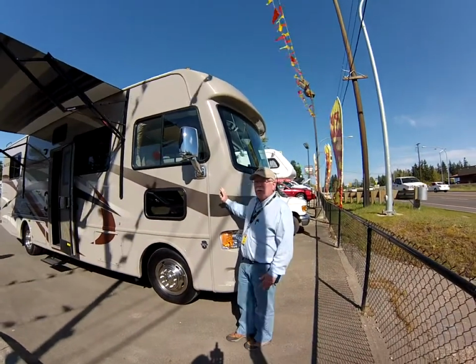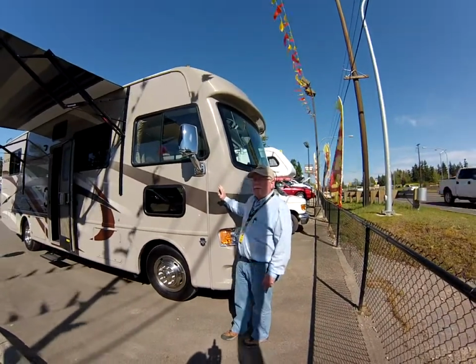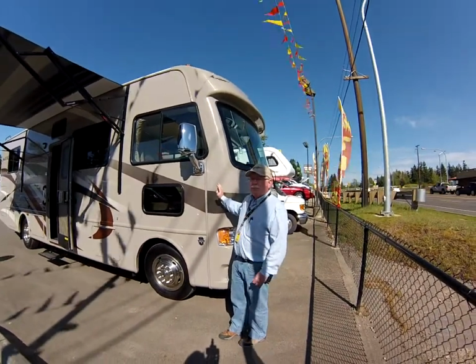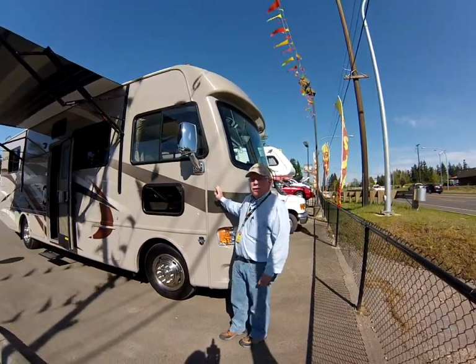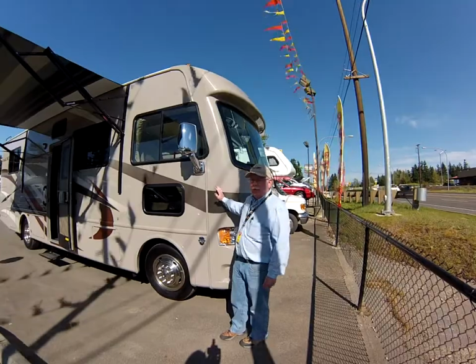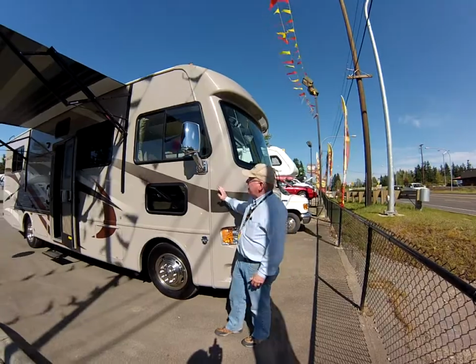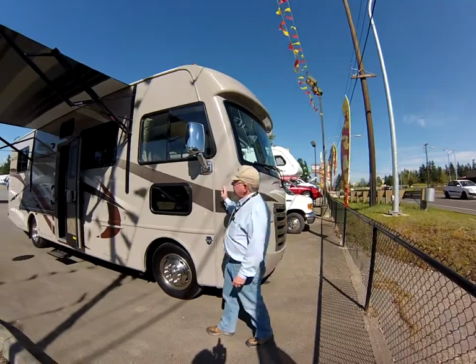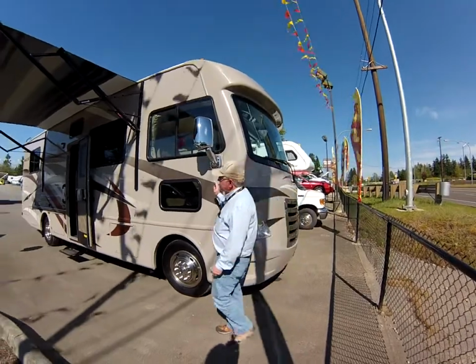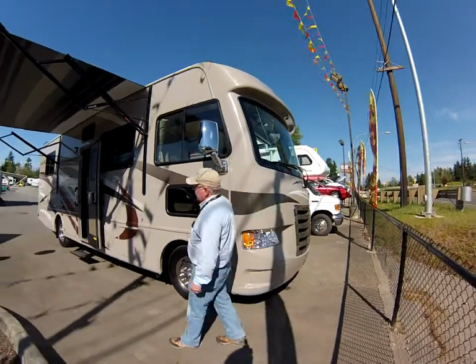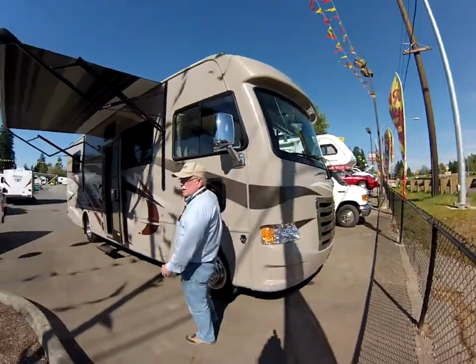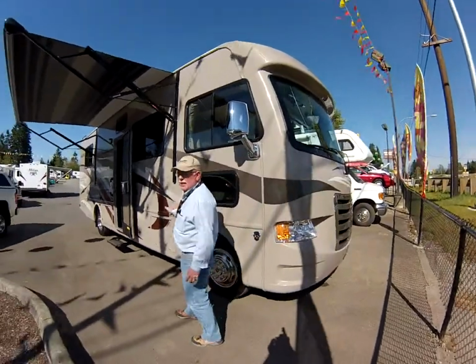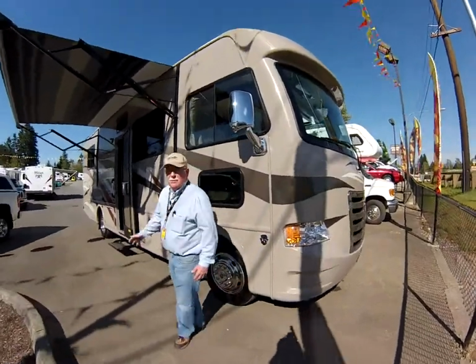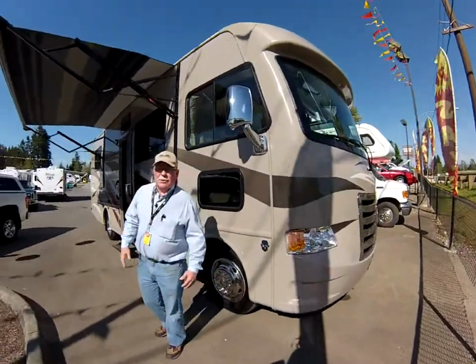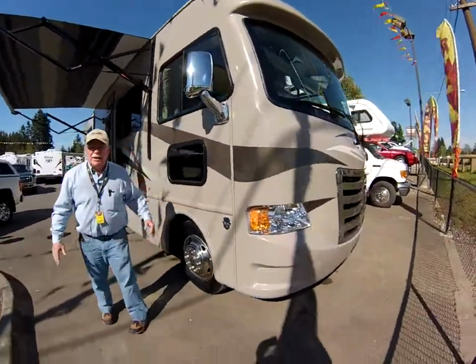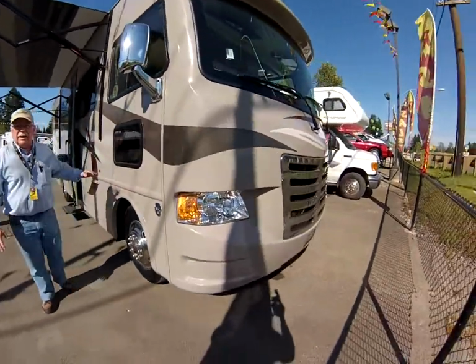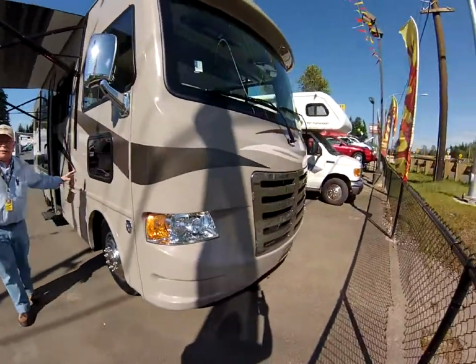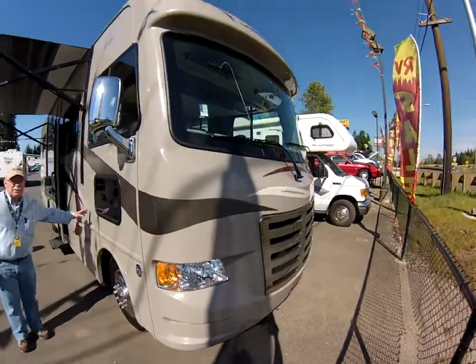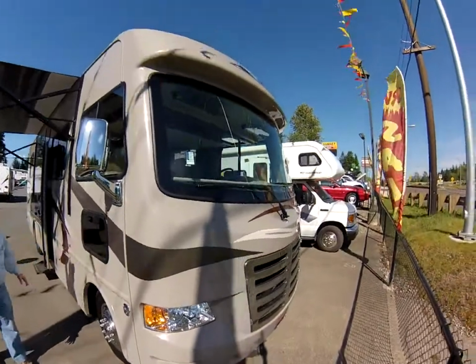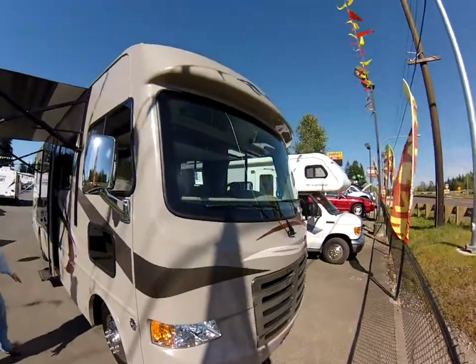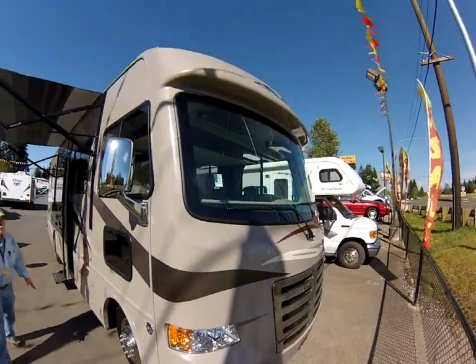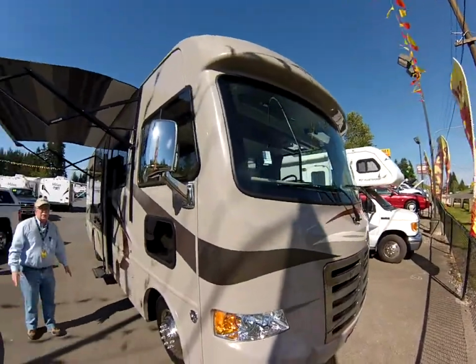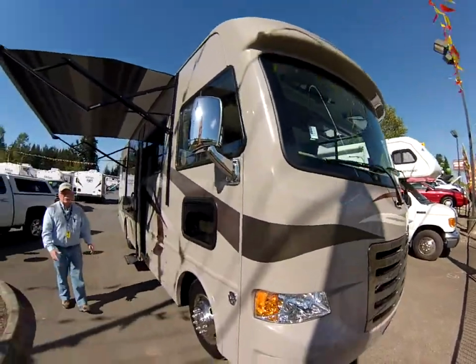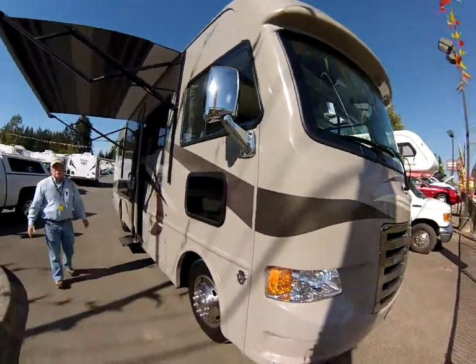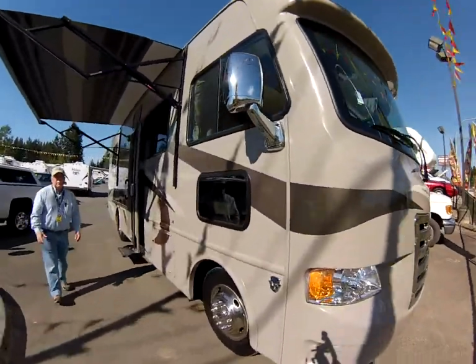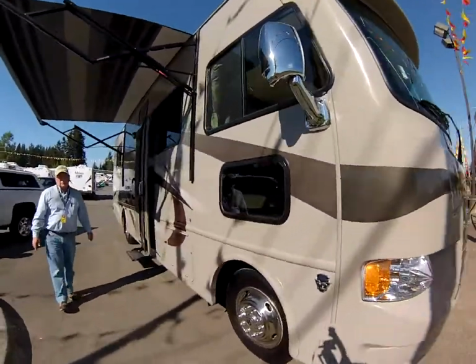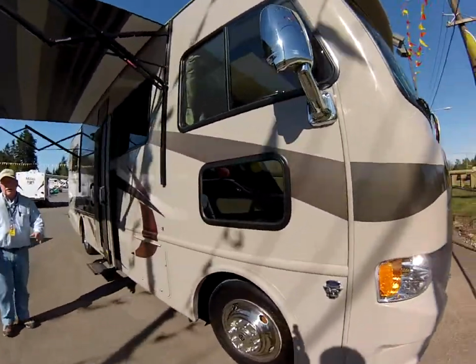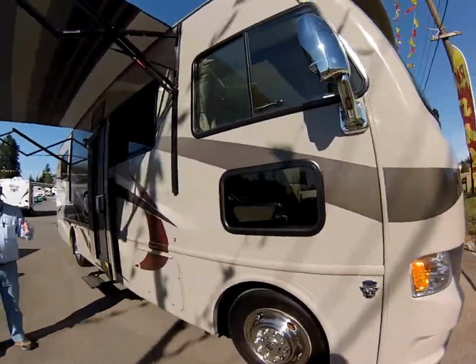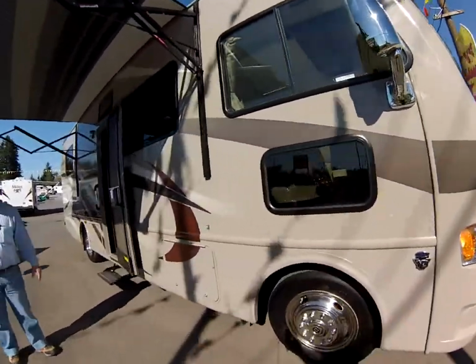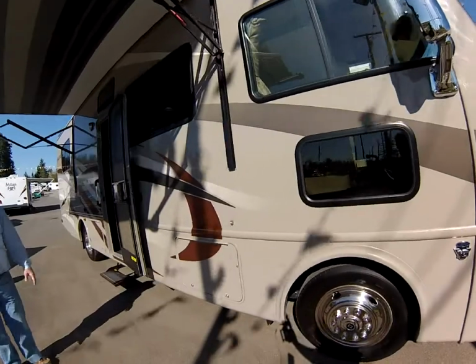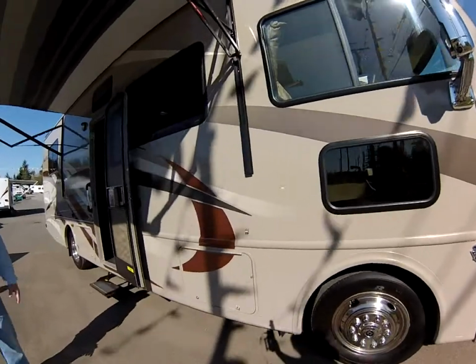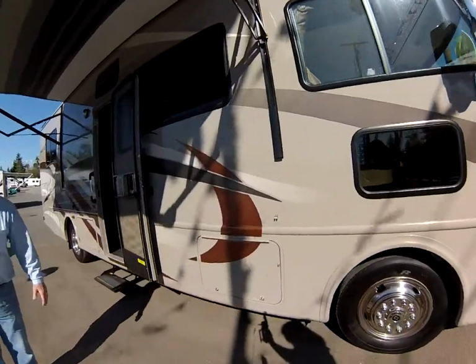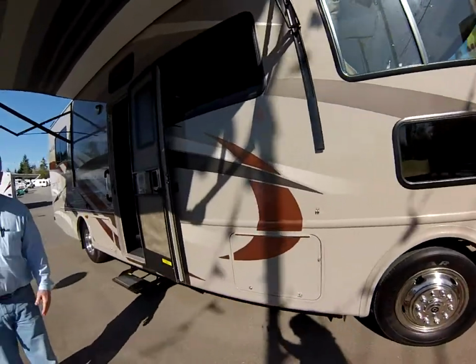It's a 29-footer, built by Thor, on a lighter chassis than most — an 18,000-pound chassis. It'll sleep up to six people and is powered by the Ford V10 with the Ford TorqShift transmission.